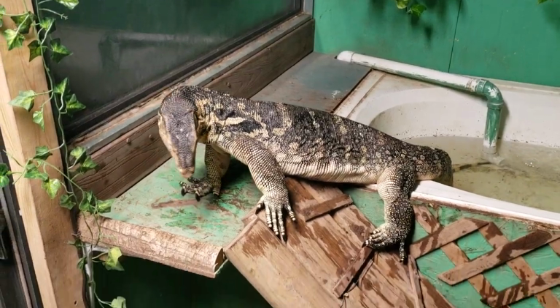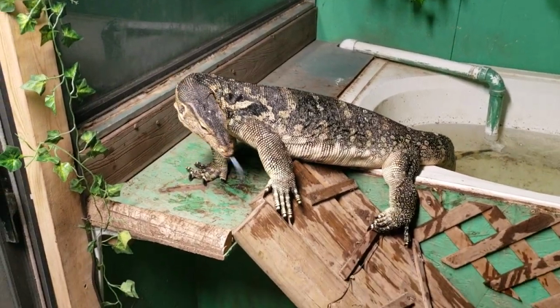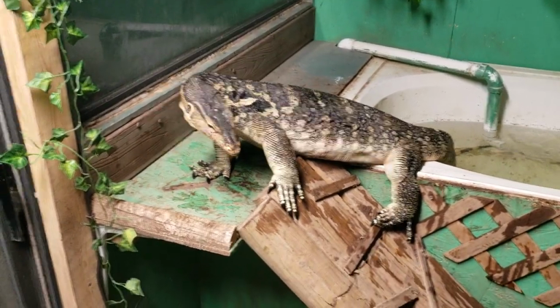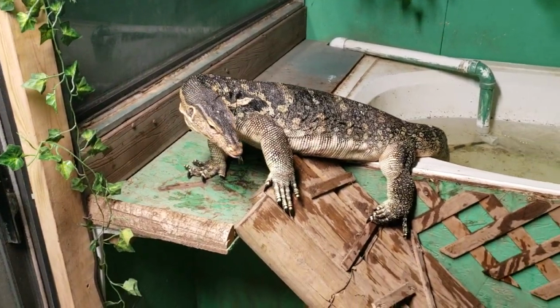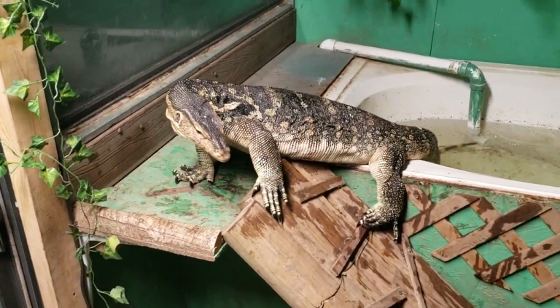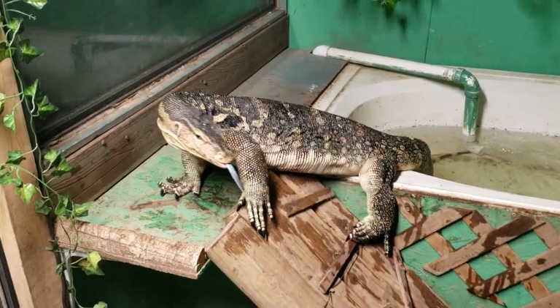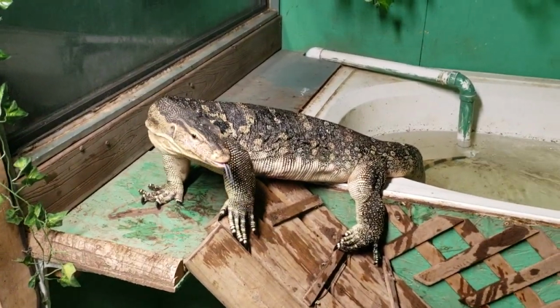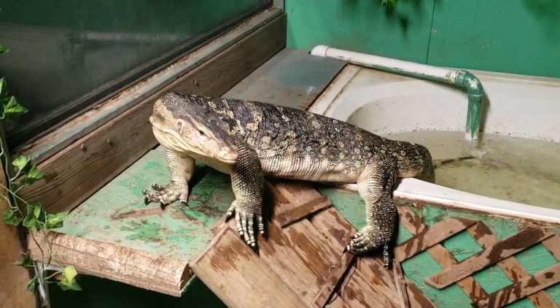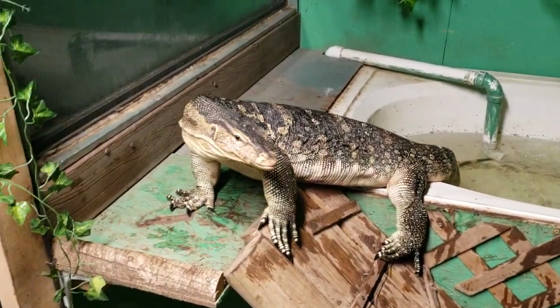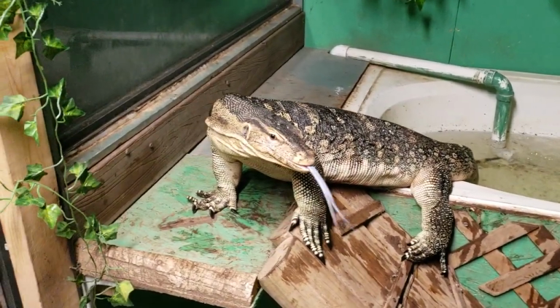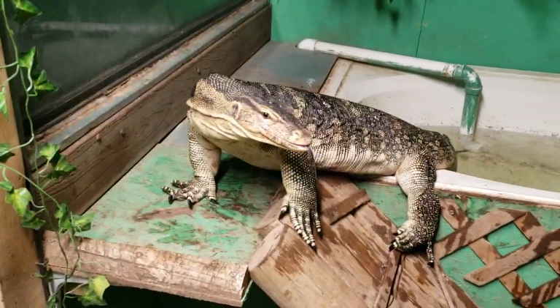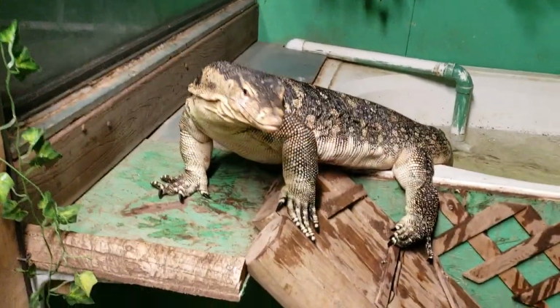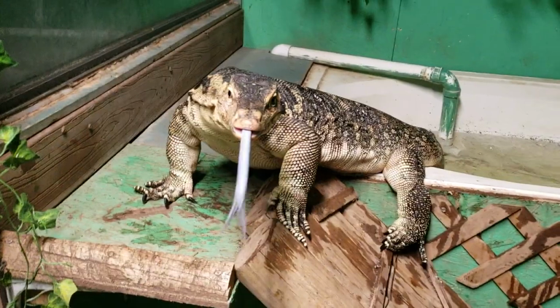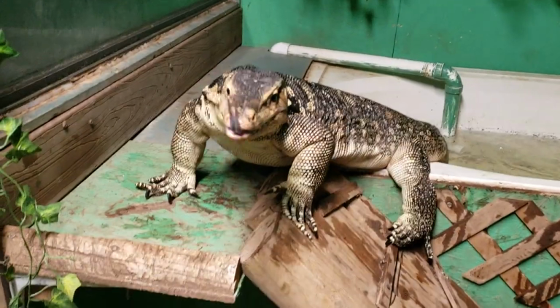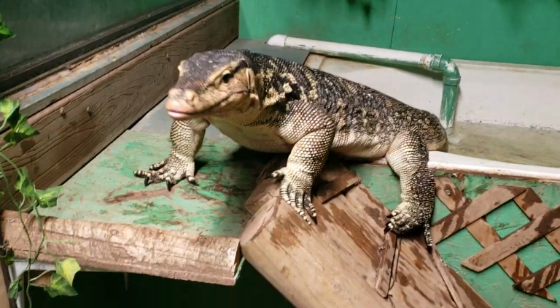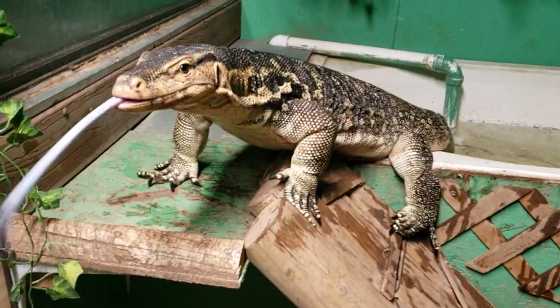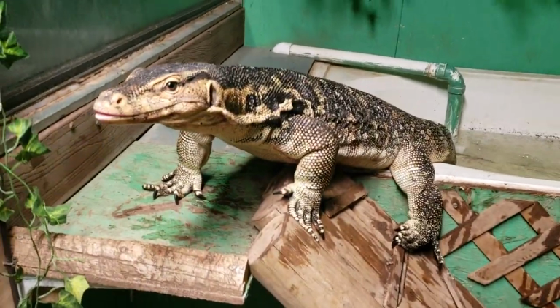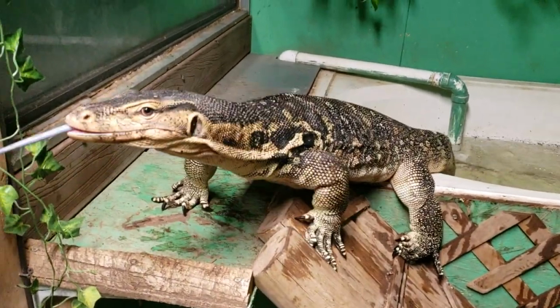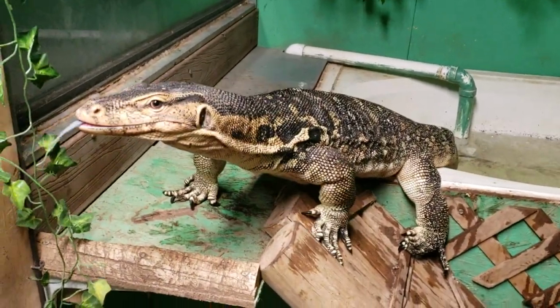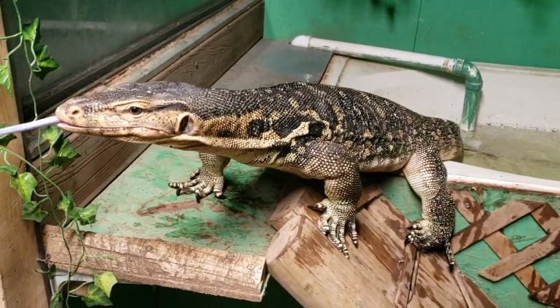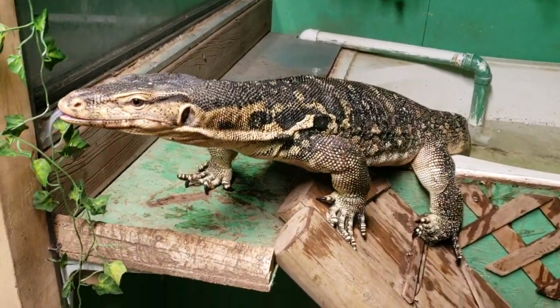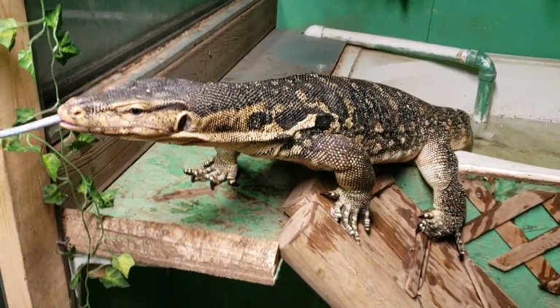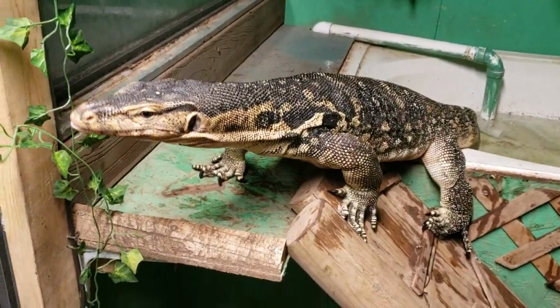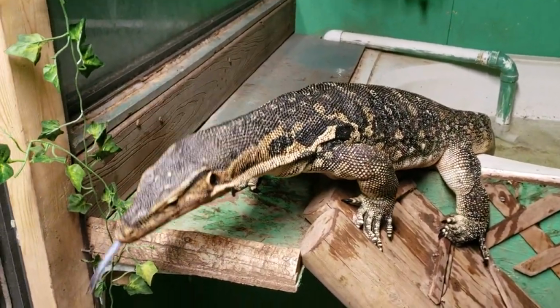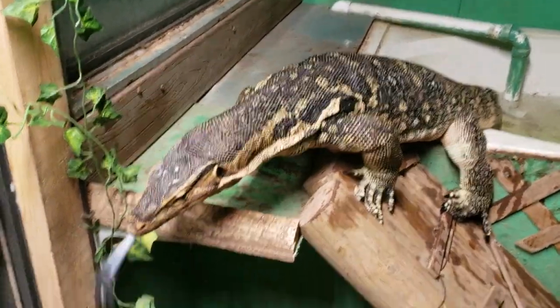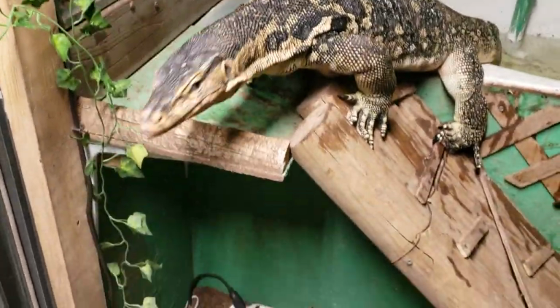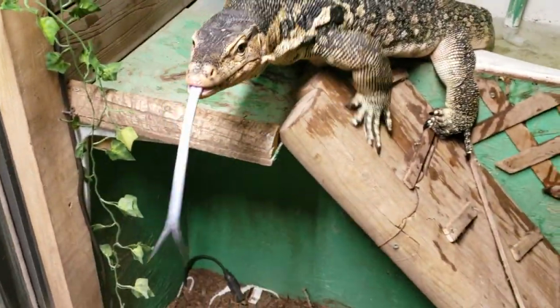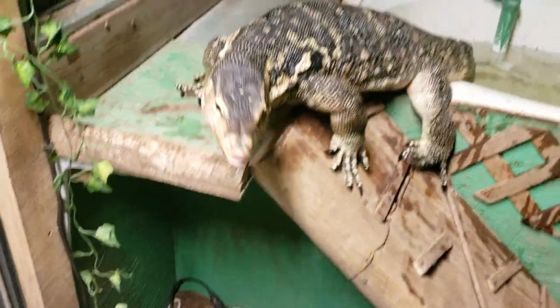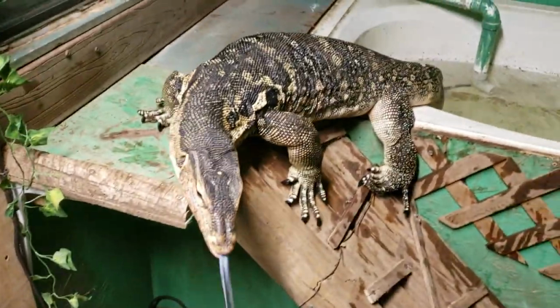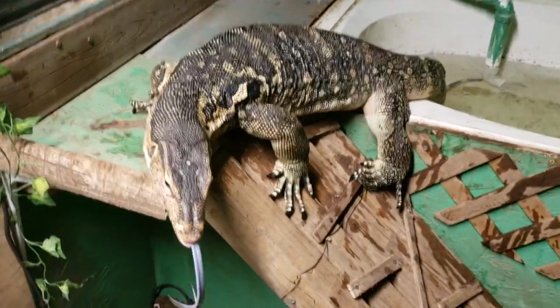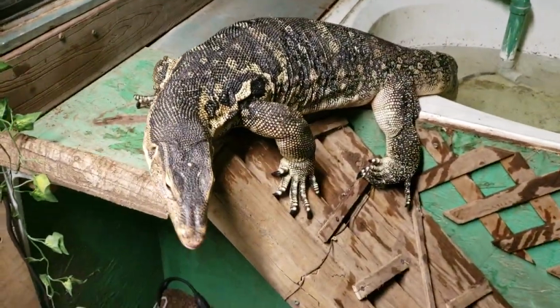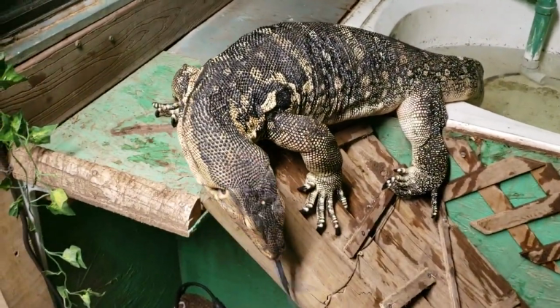What's up YouTube? I know it's been a while. I've been quite busy with work. Xander has been busy living the lizard life. And we wanted to get back to you guys.